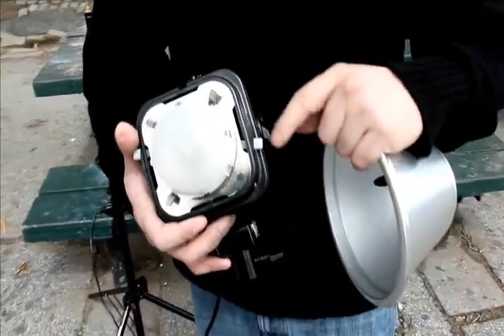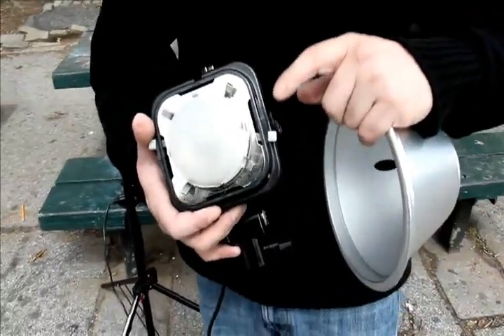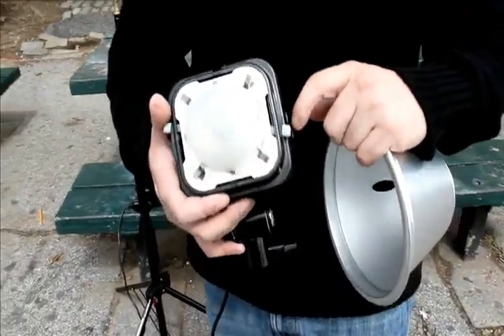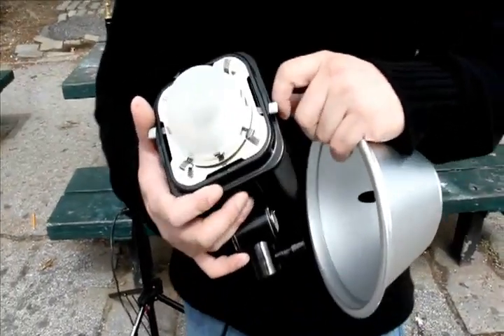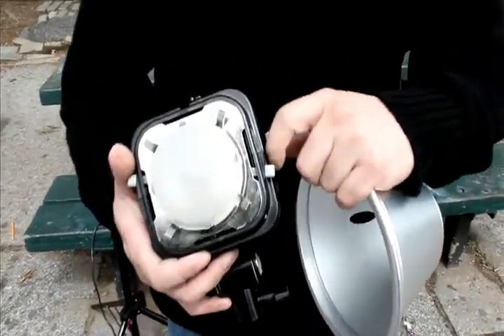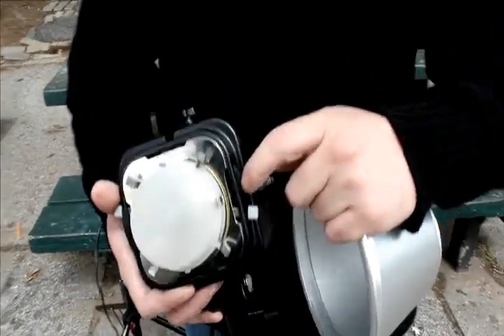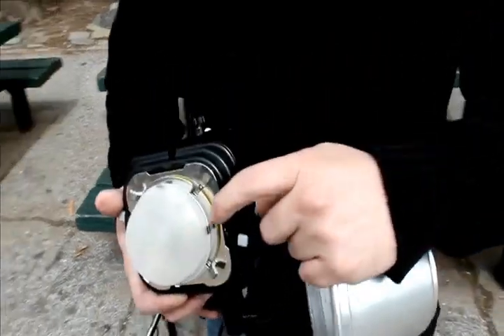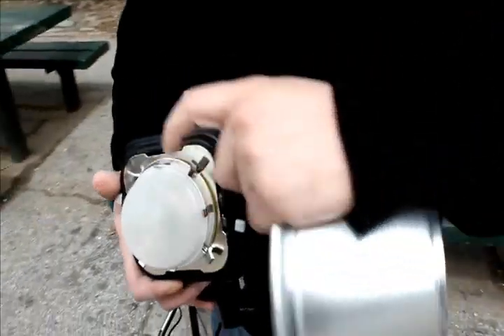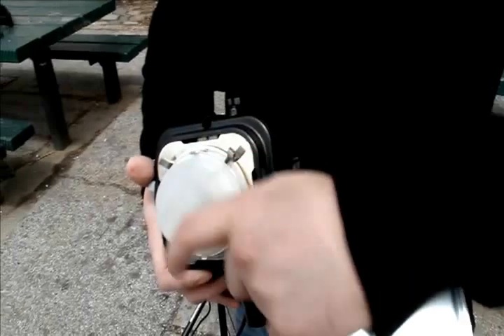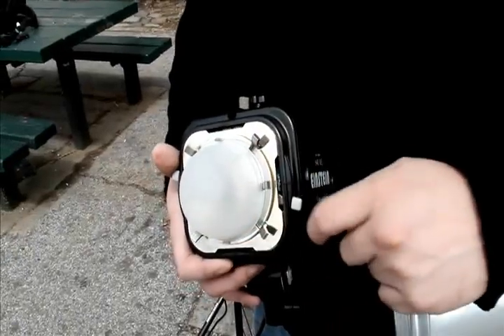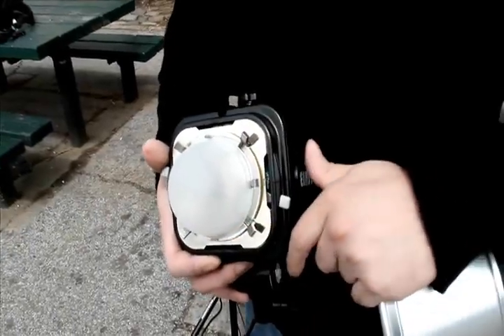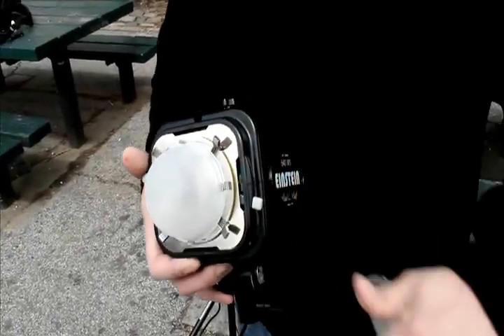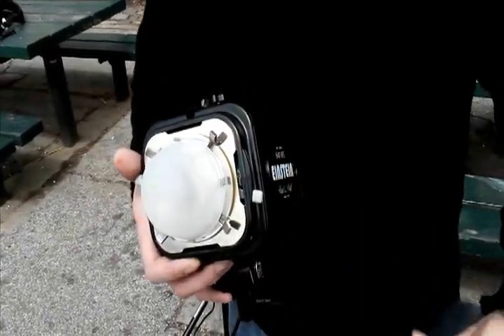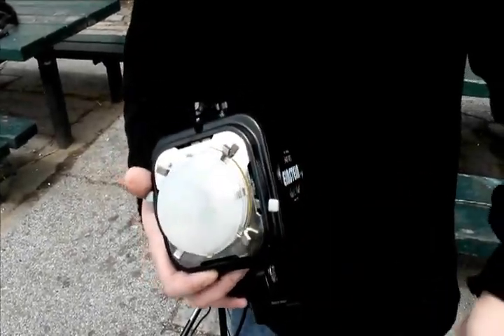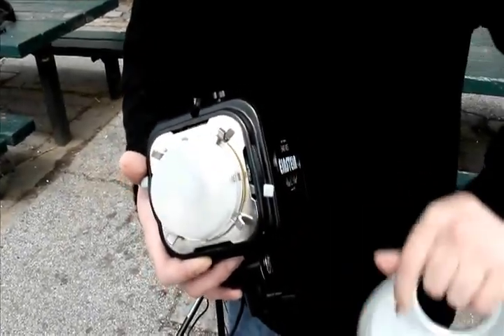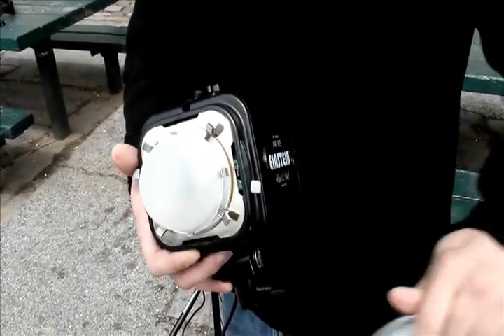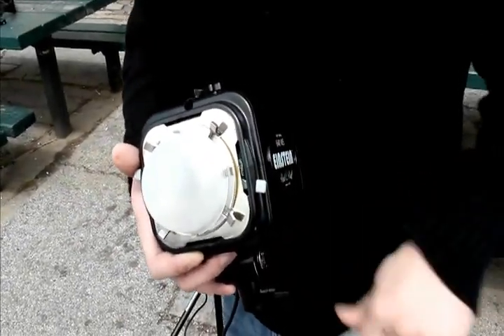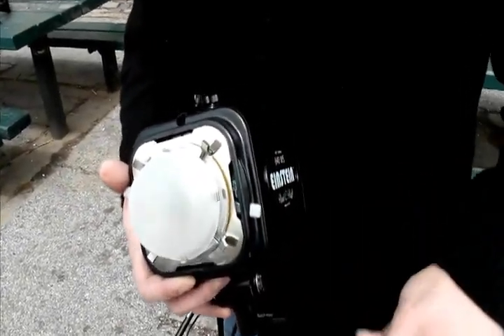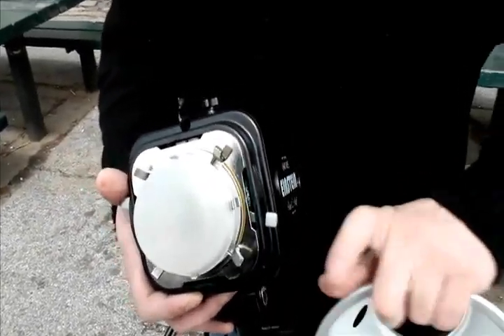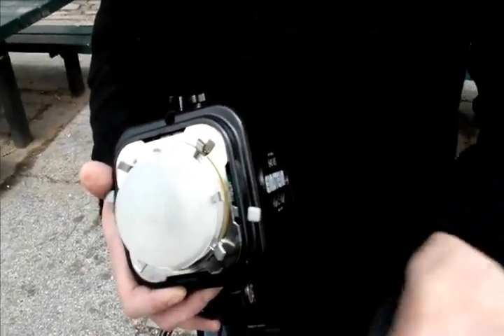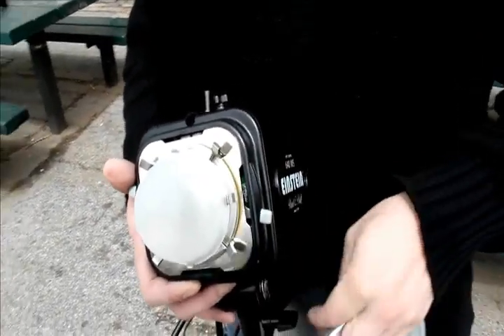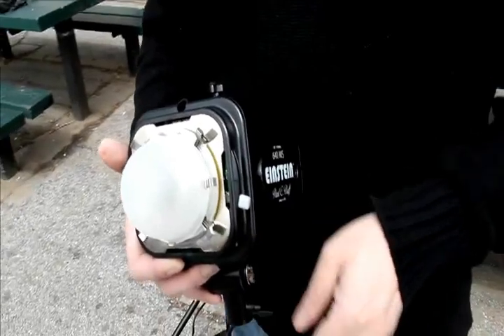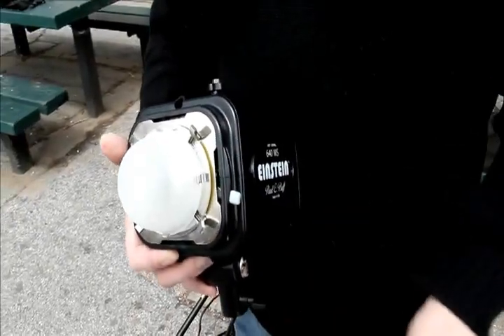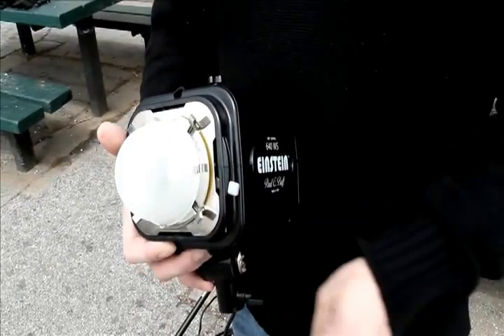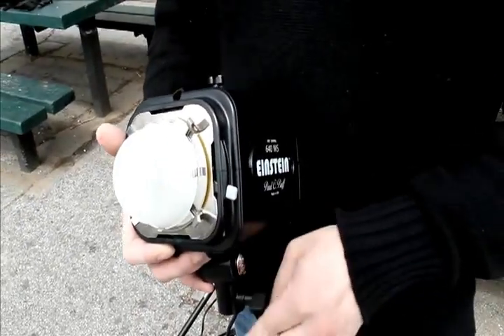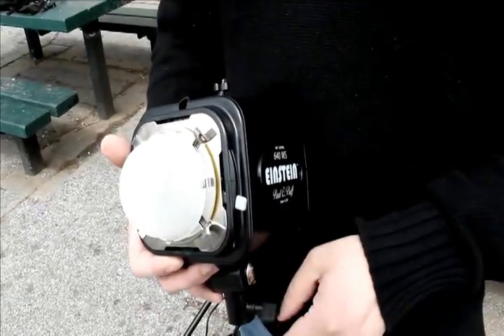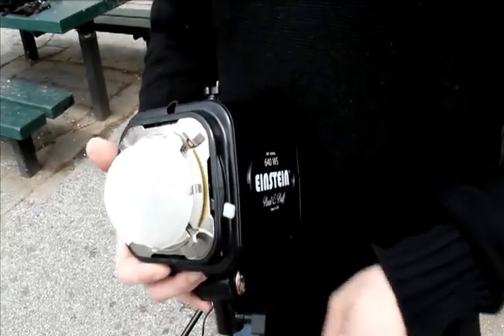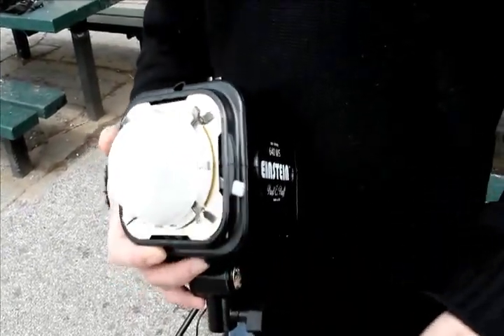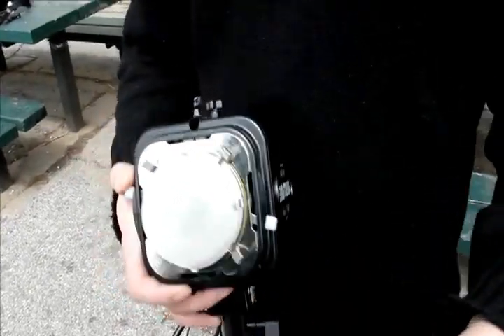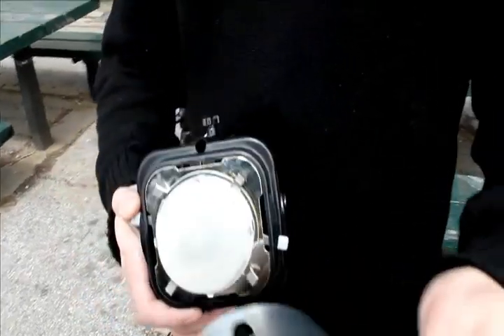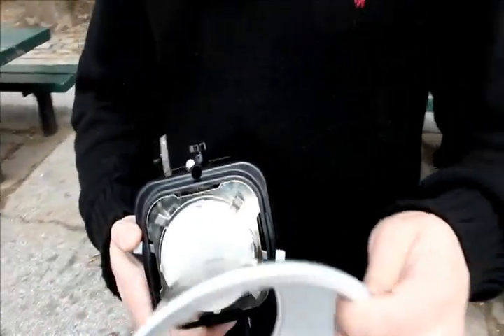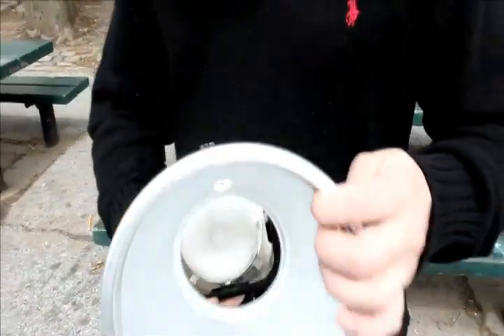Another thing they did was put on this dome here, this frosted dome, so it illuminates the light more evenly. It's UV corrected and so forth — so those are some of the features.